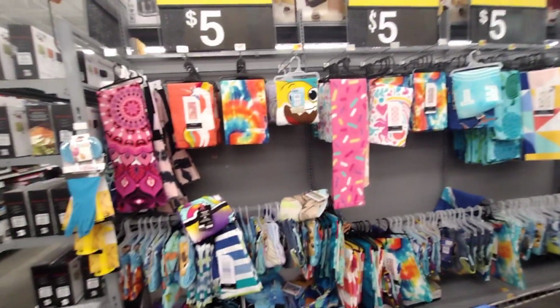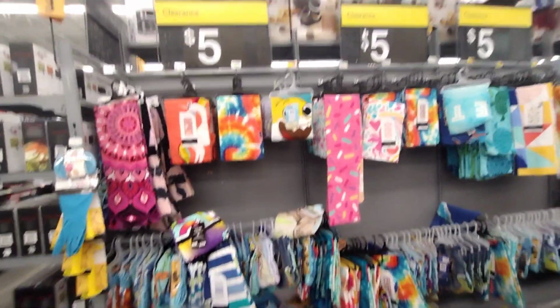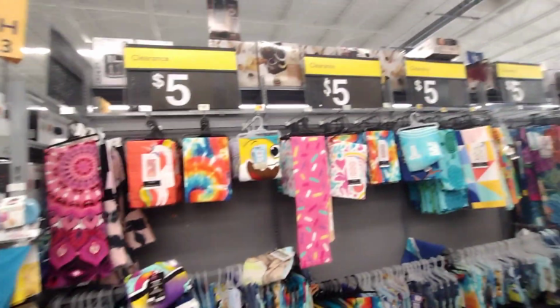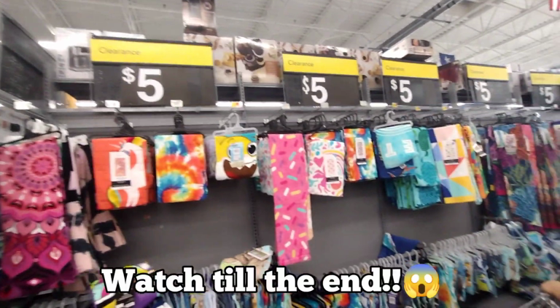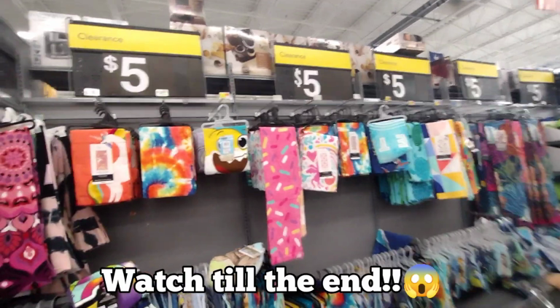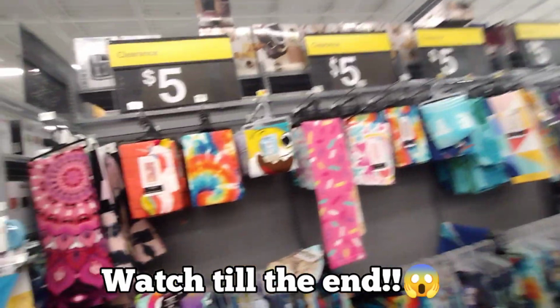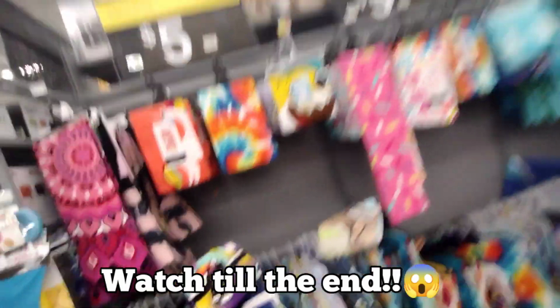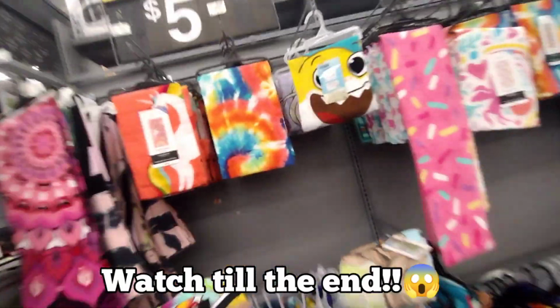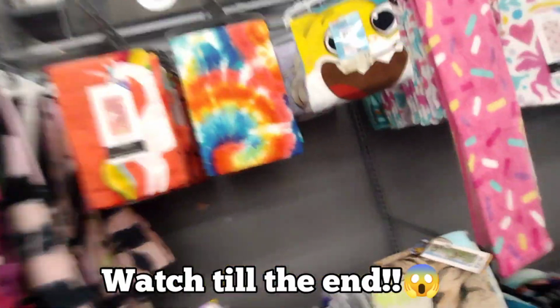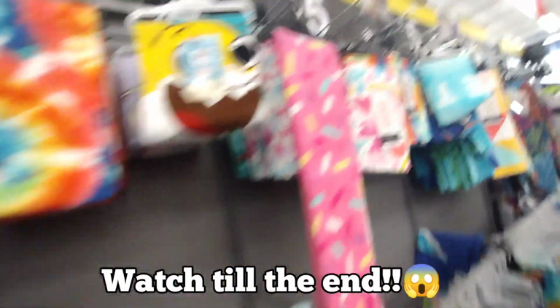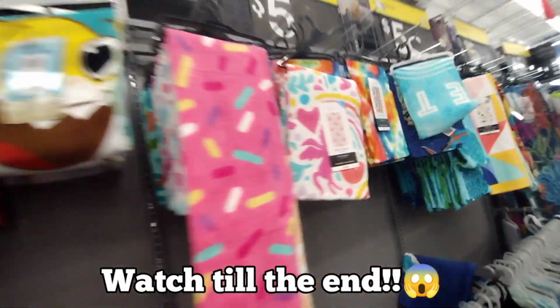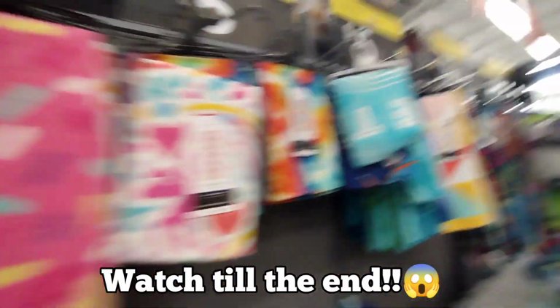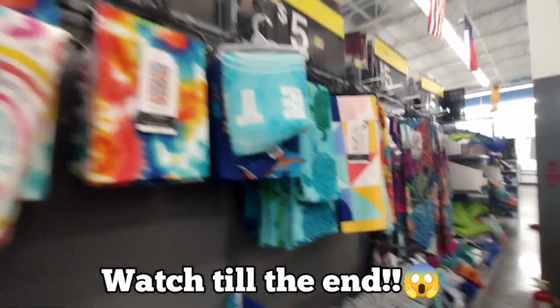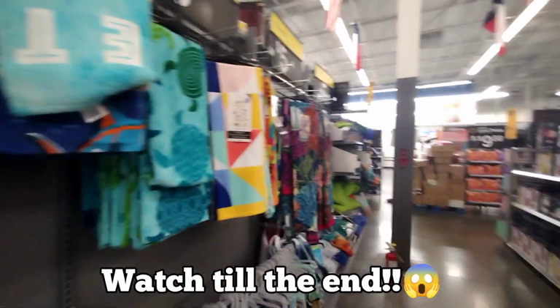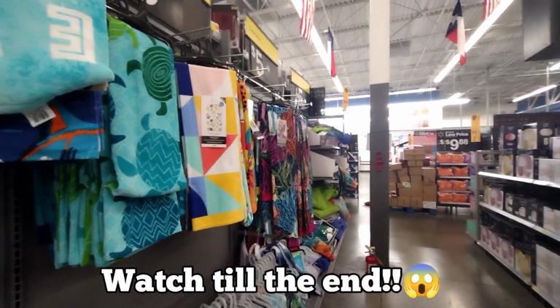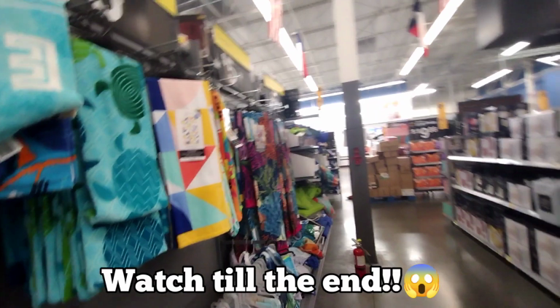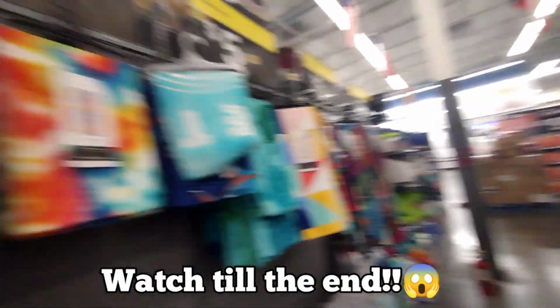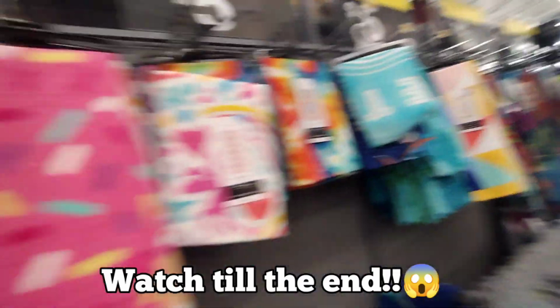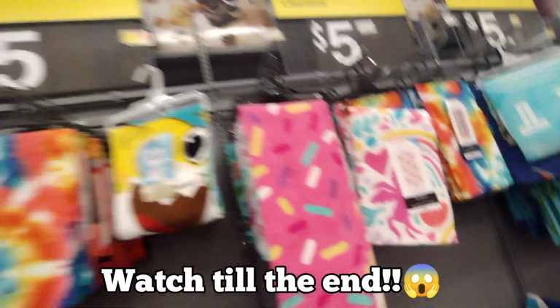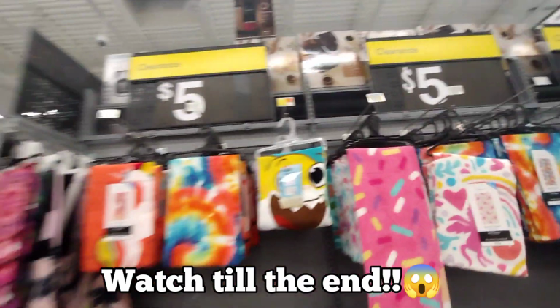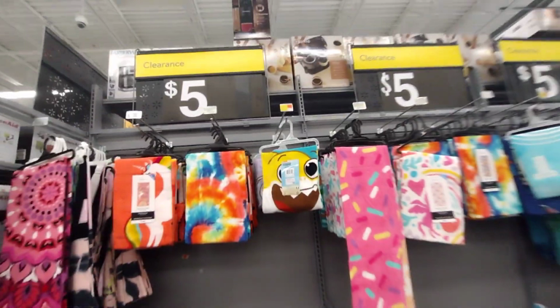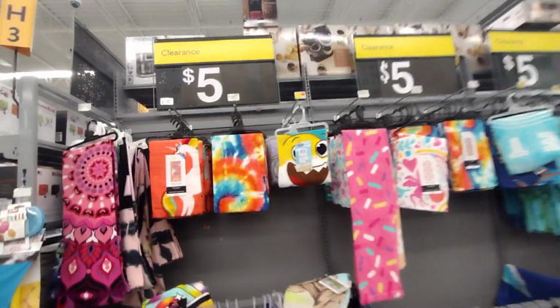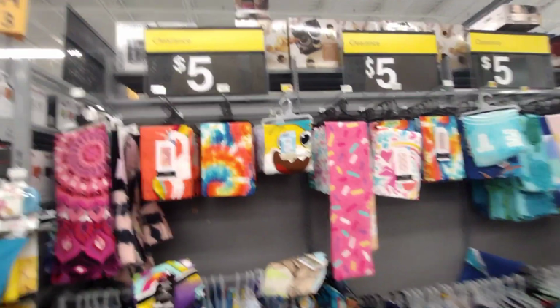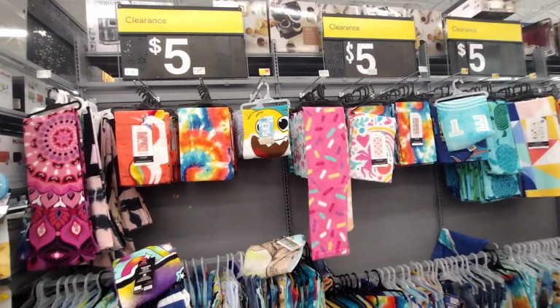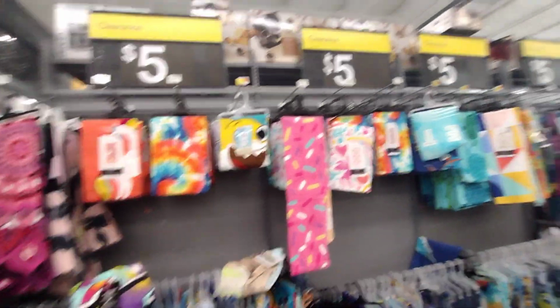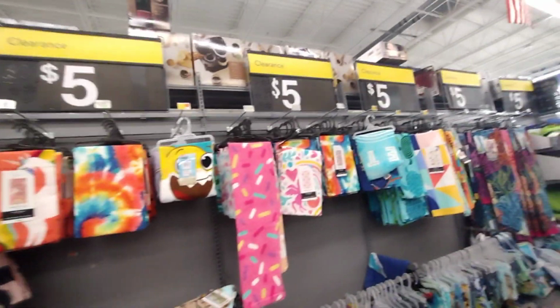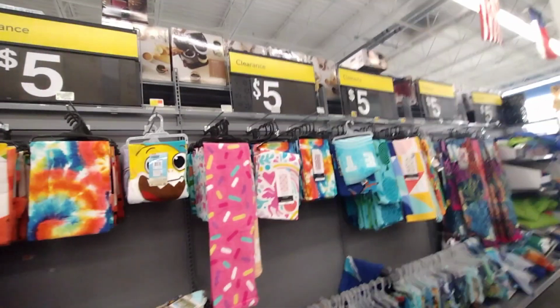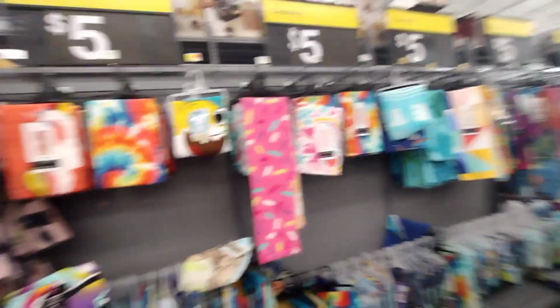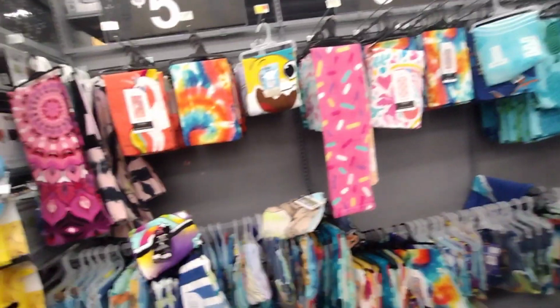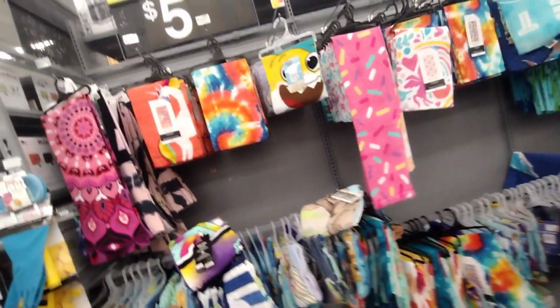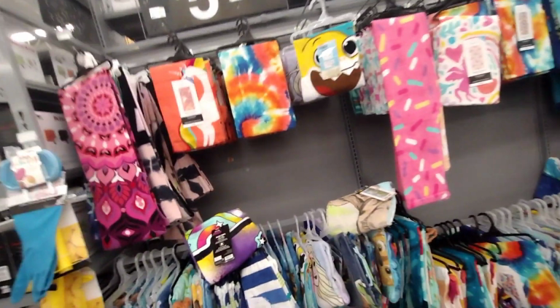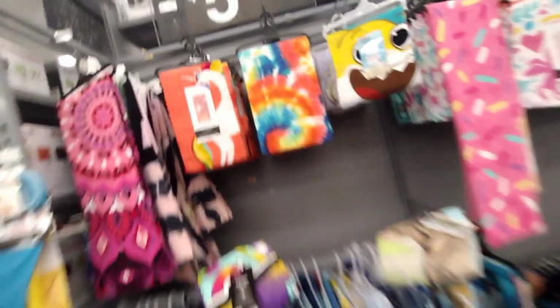I just came to a second location and look at all of this — all of these are on clearance for $5. We're going to be scanning. It looks like all of the beach towels are down to $5, so check it out because it's a perfect time right now.